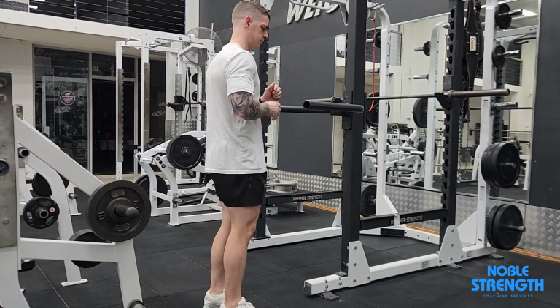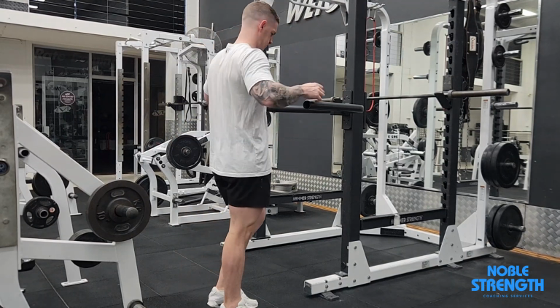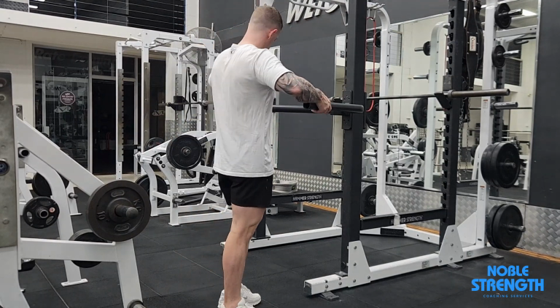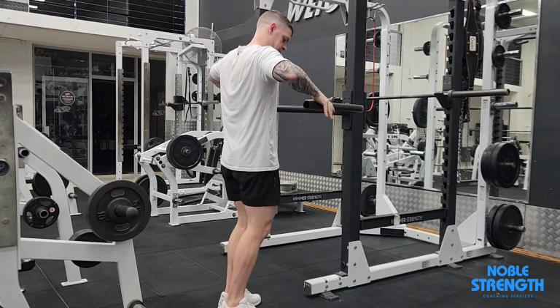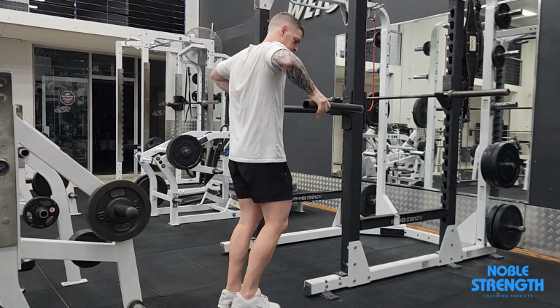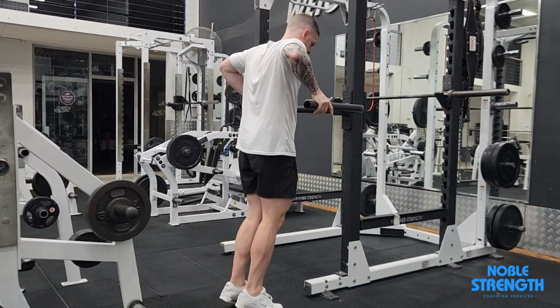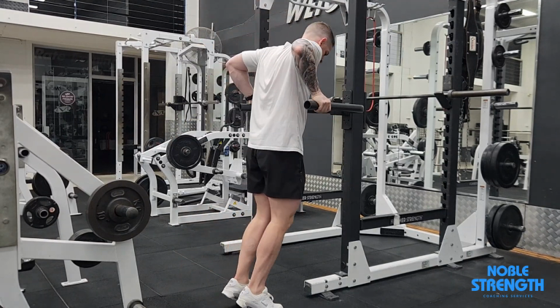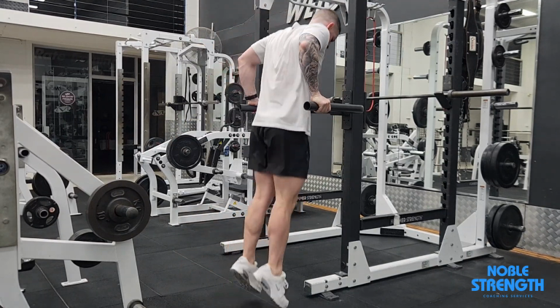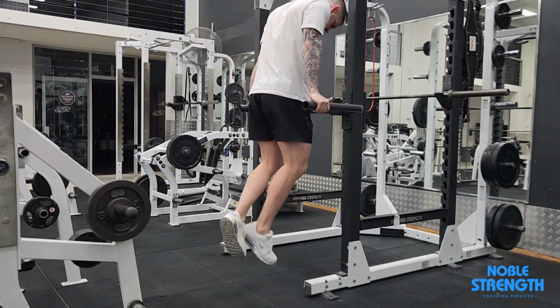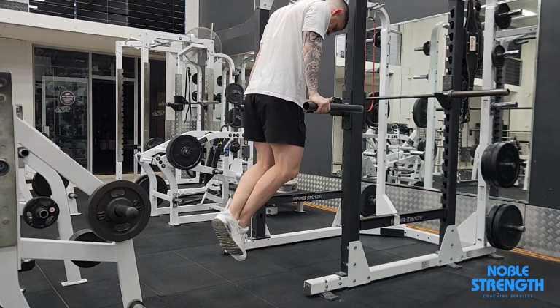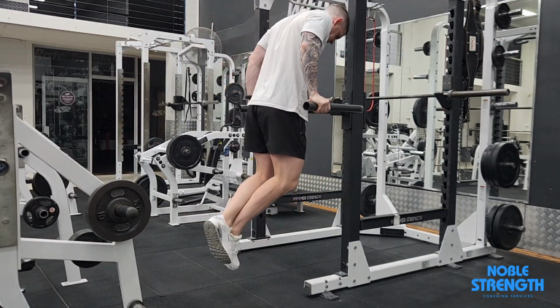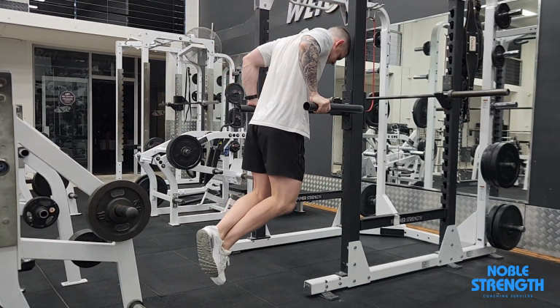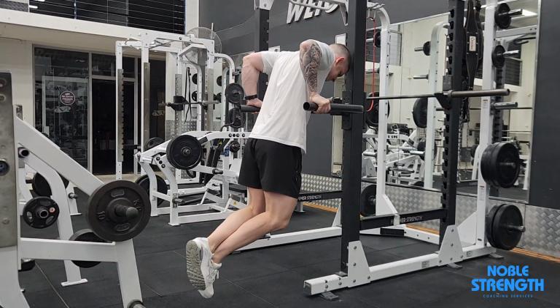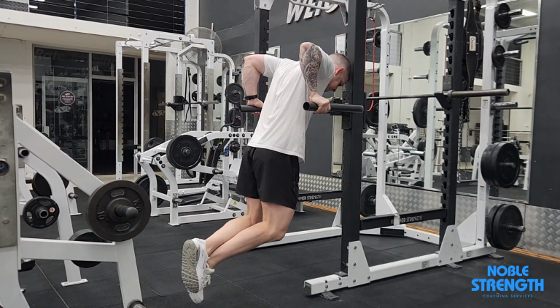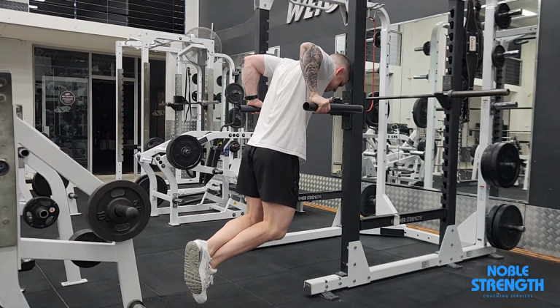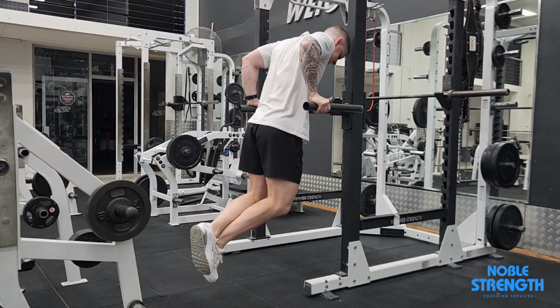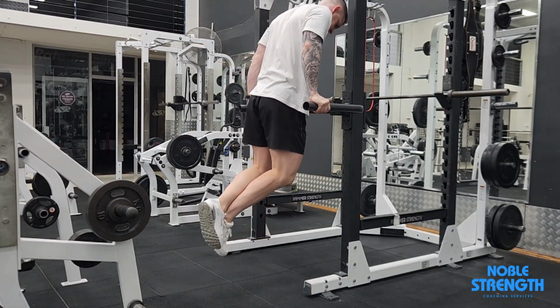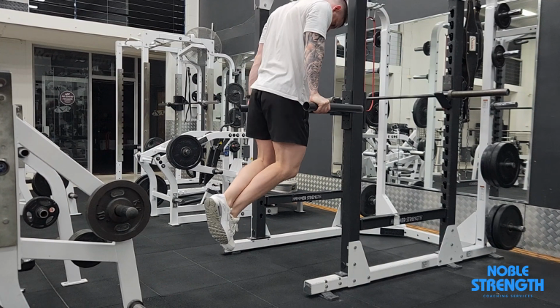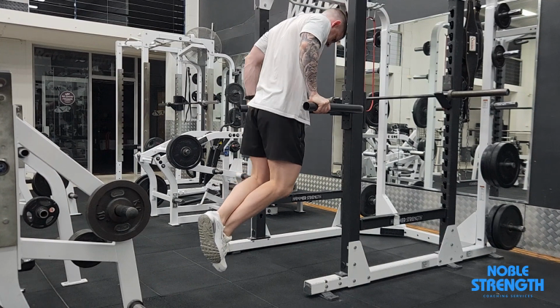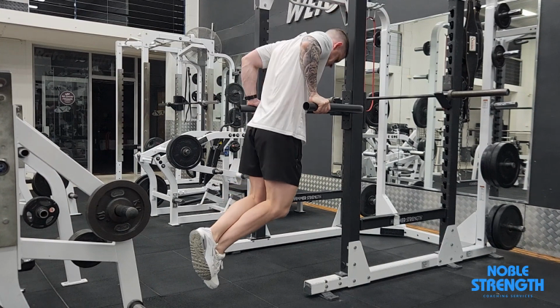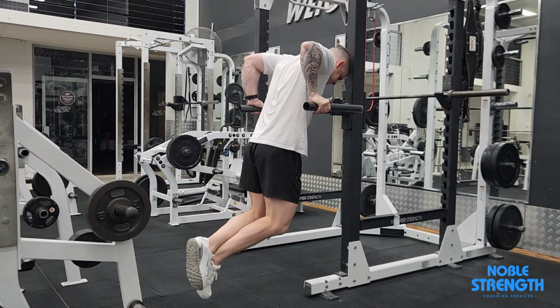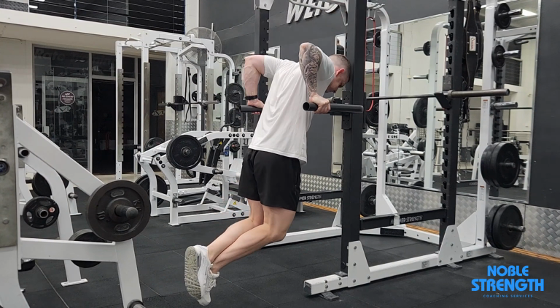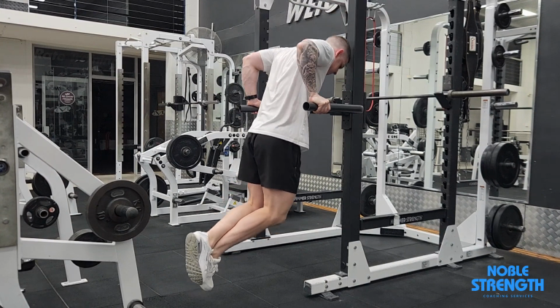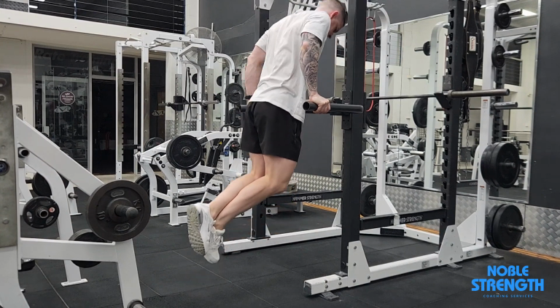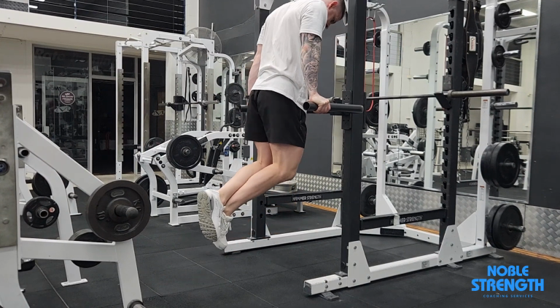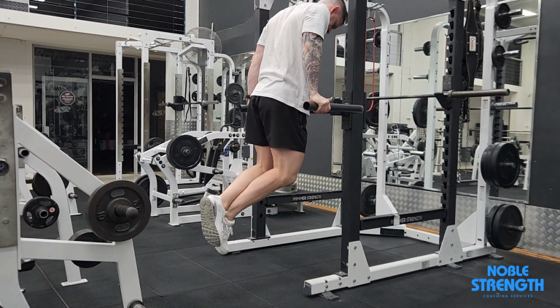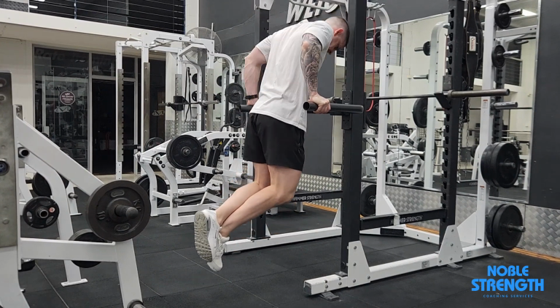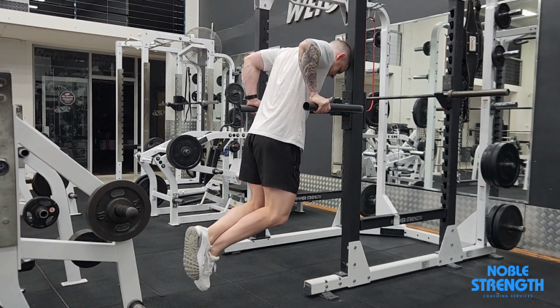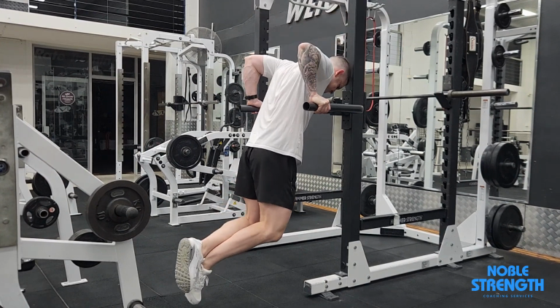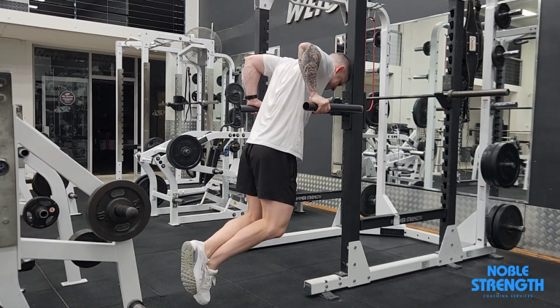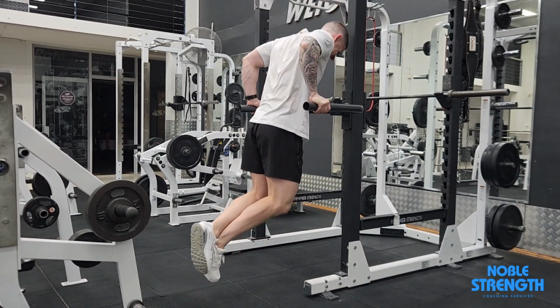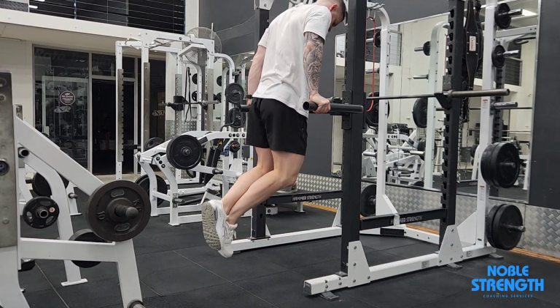Position your hands on the dip bar so that they are roughly shoulder width apart. Start high and slowly drop into the rep, keeping tension through your chest and arms.